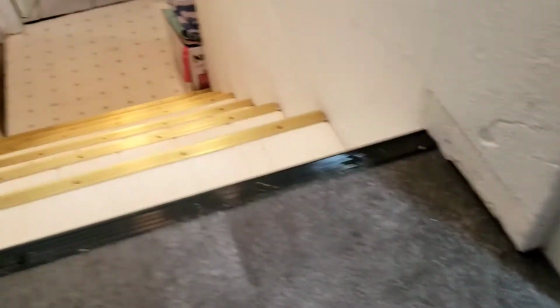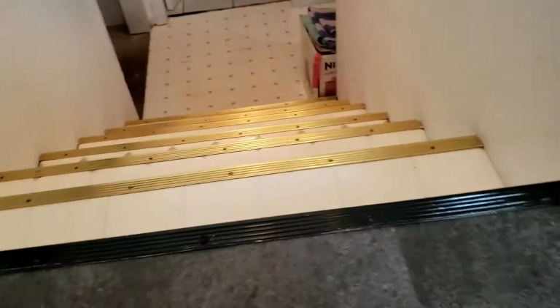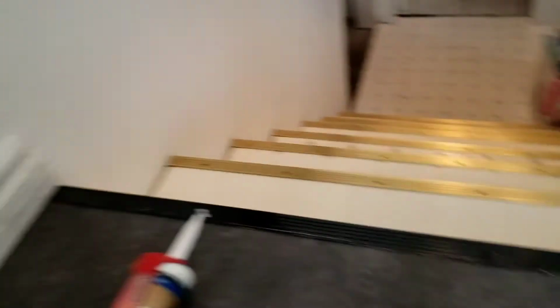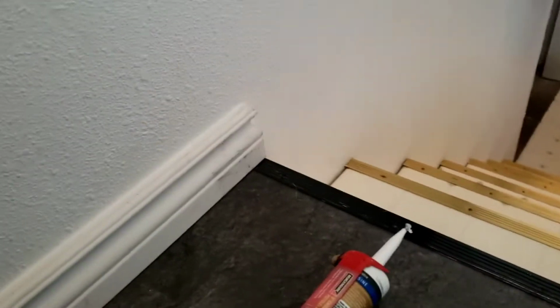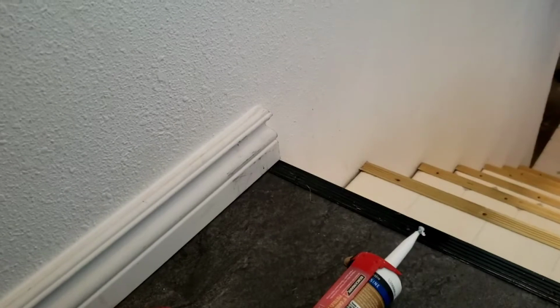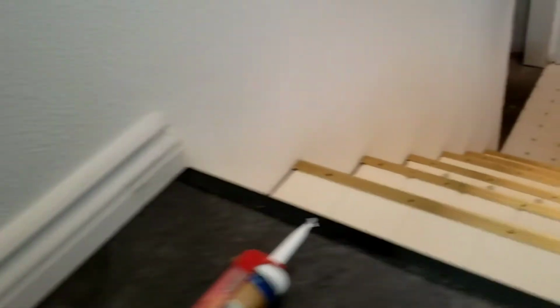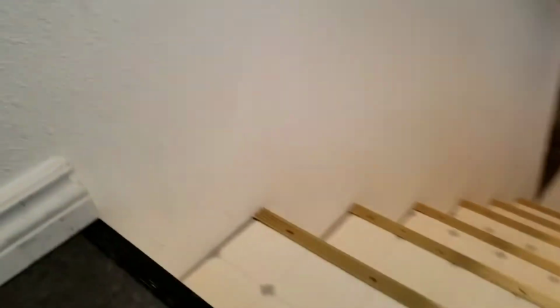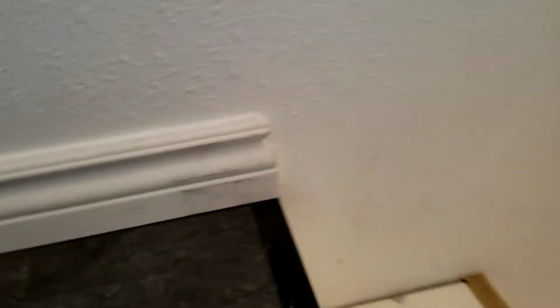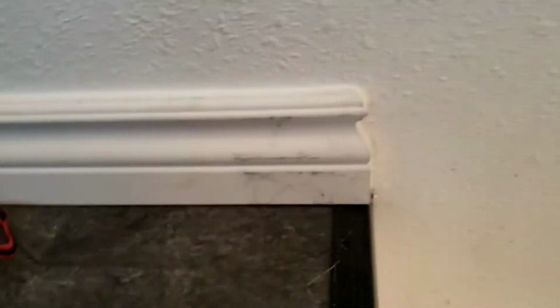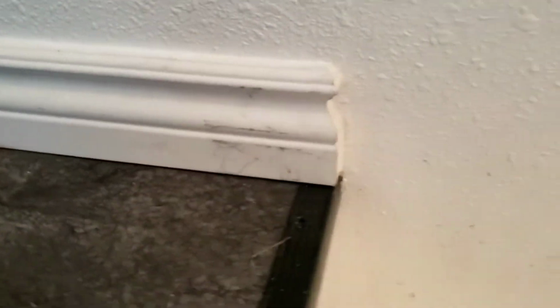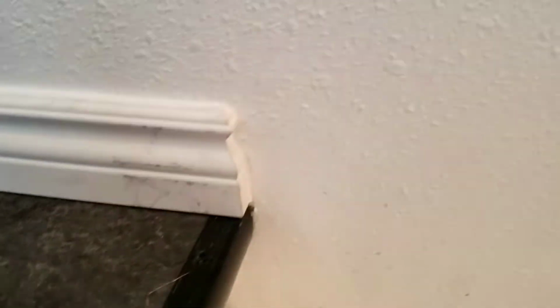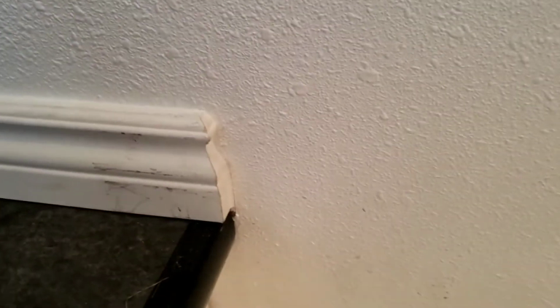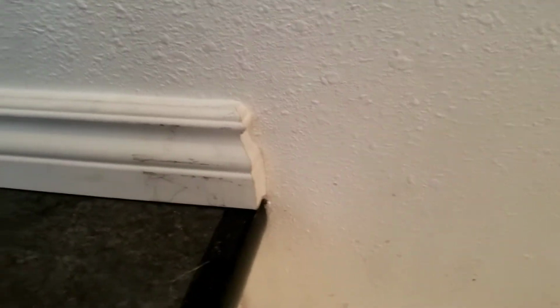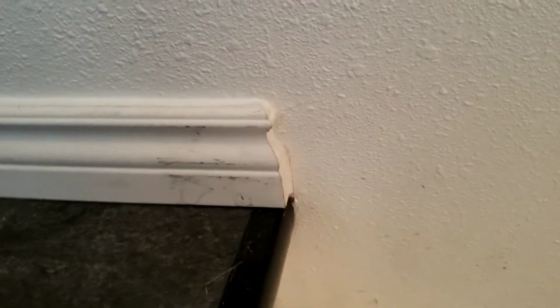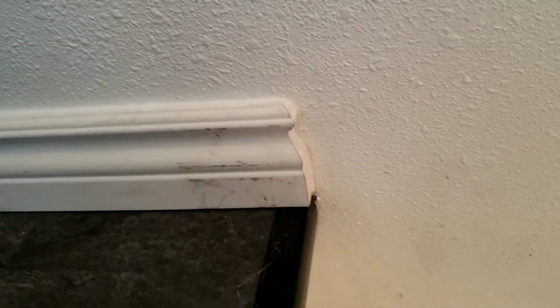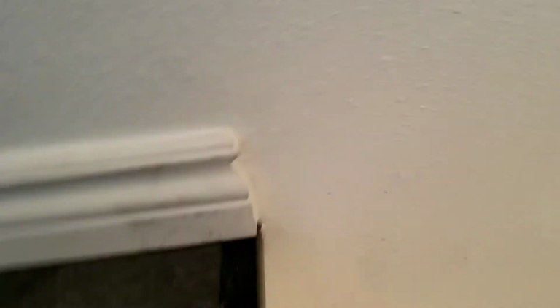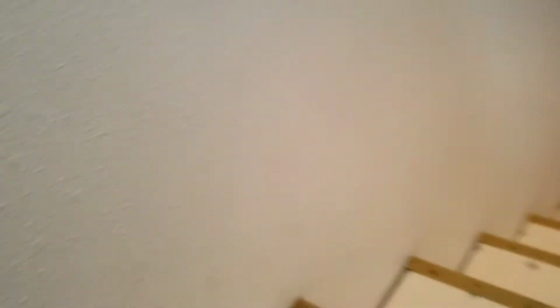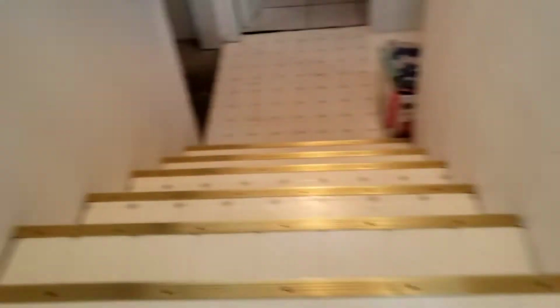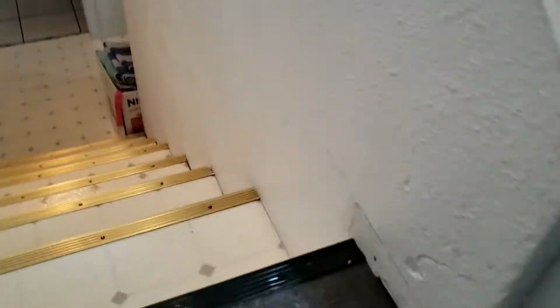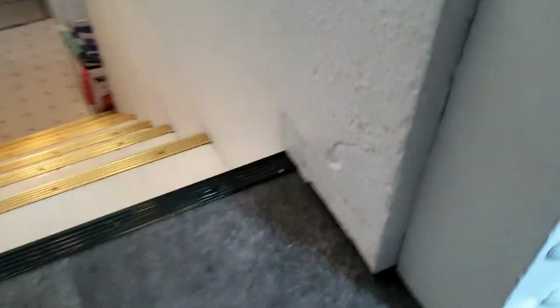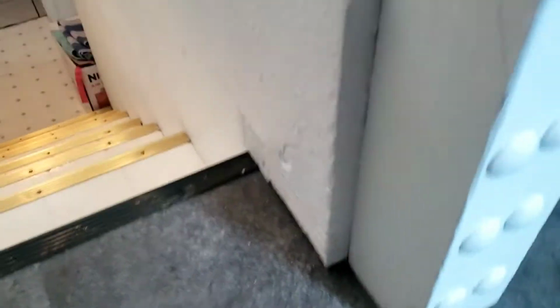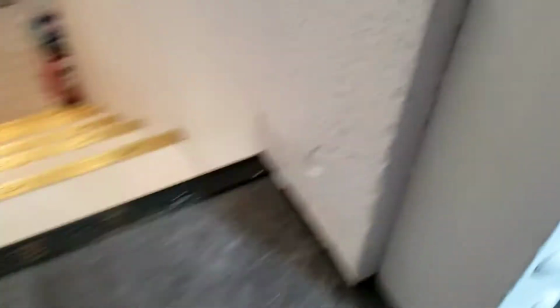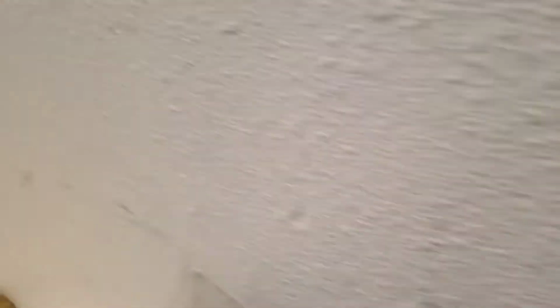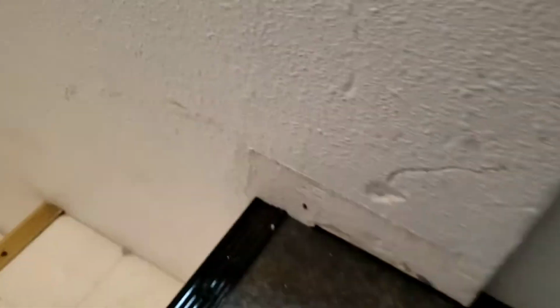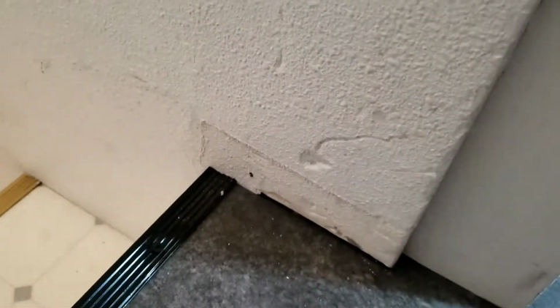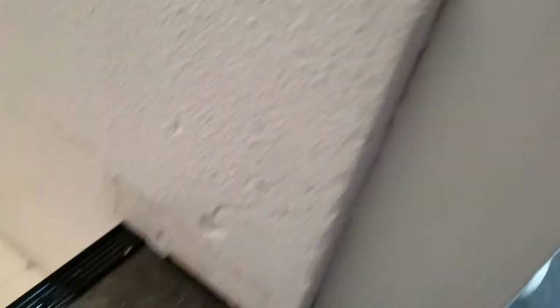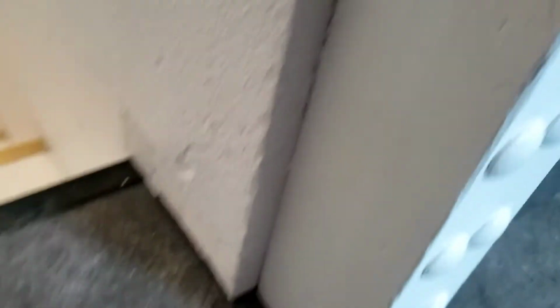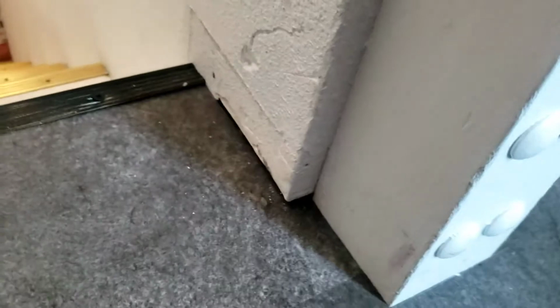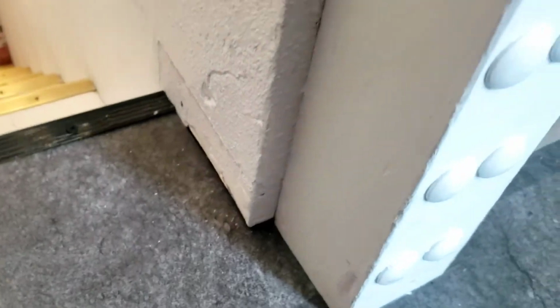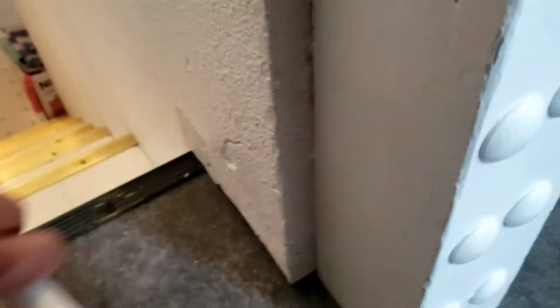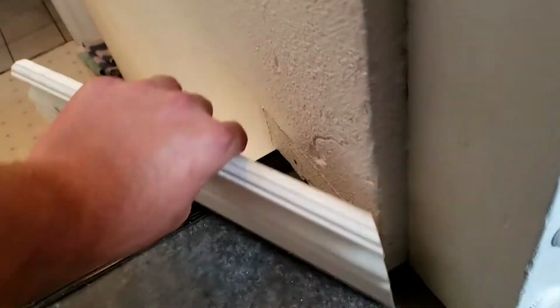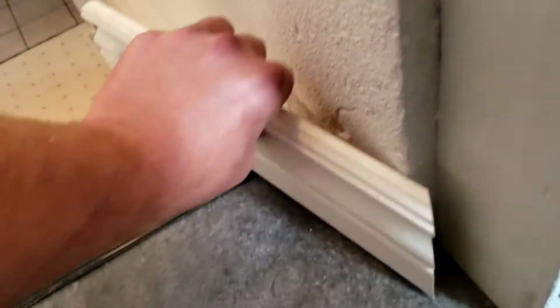We're gonna do a little baseboard return just like that one. Not painted yet or anything, looks pretty good. I'm gonna do this one right here, do this little piece right here. So we're gonna get started.